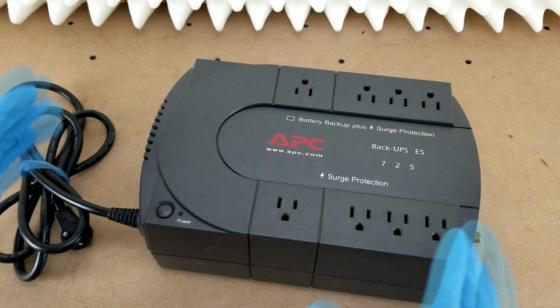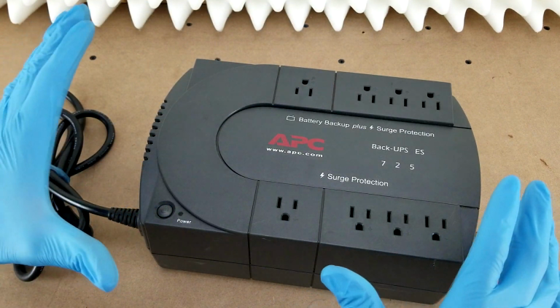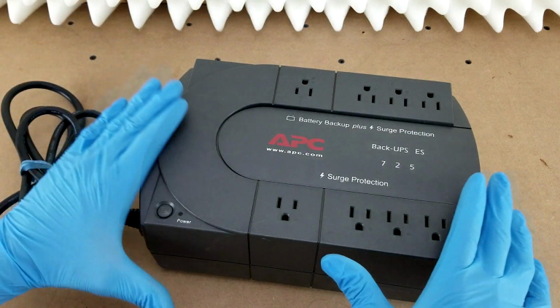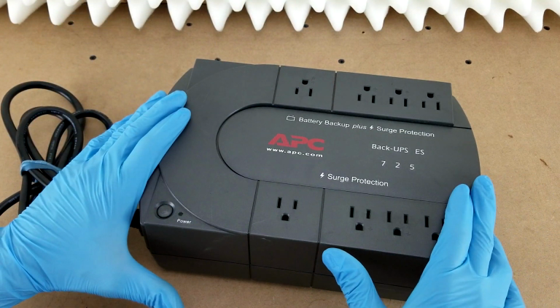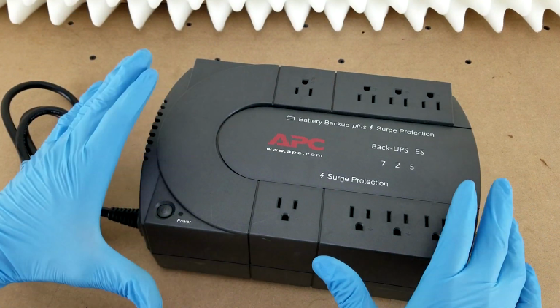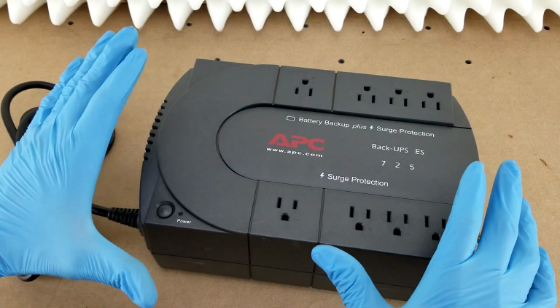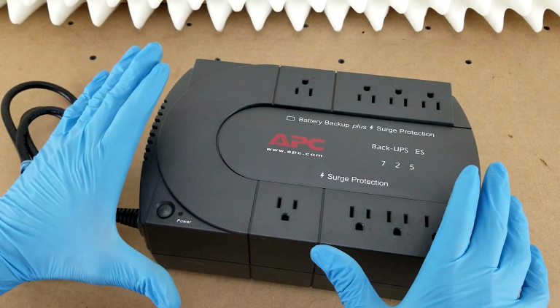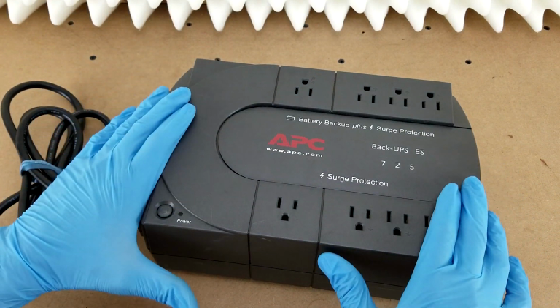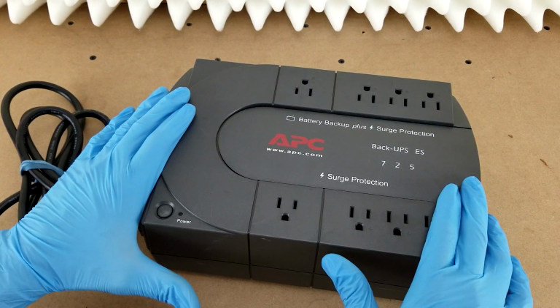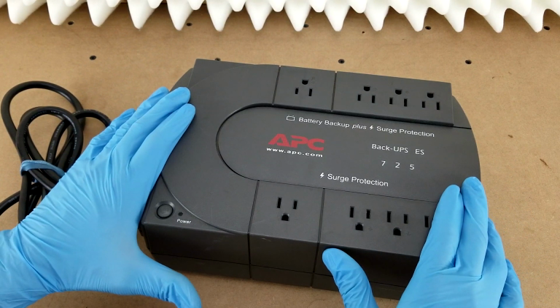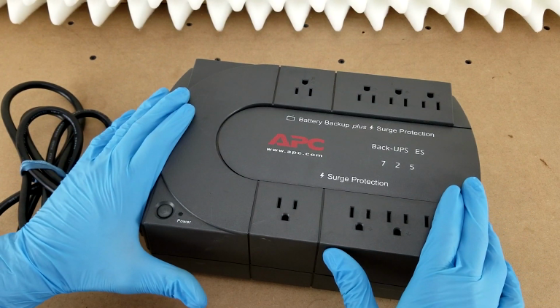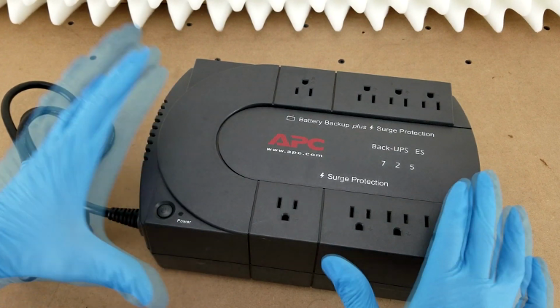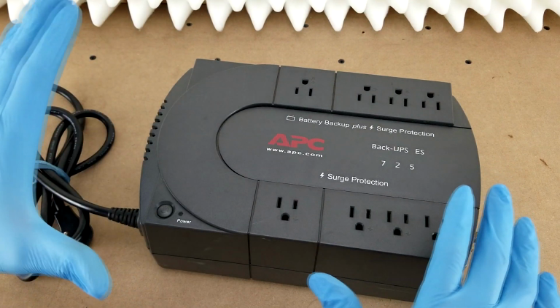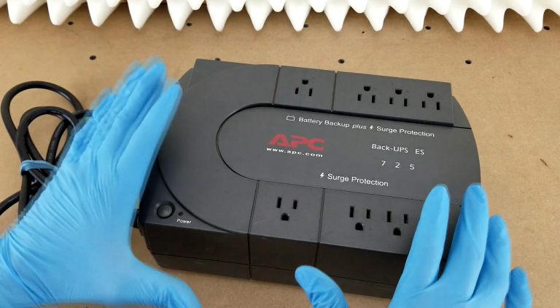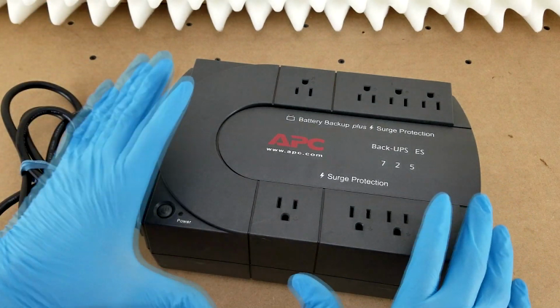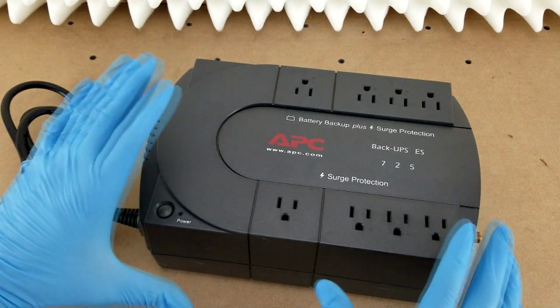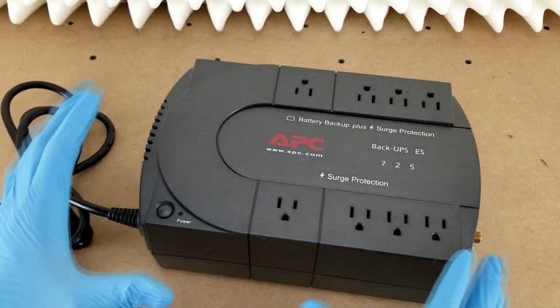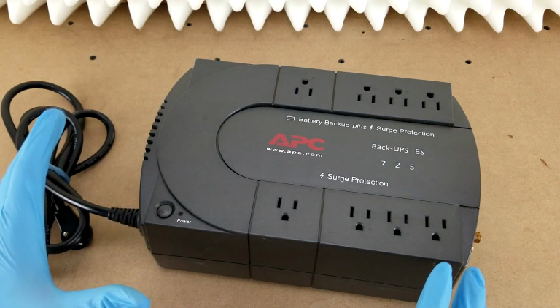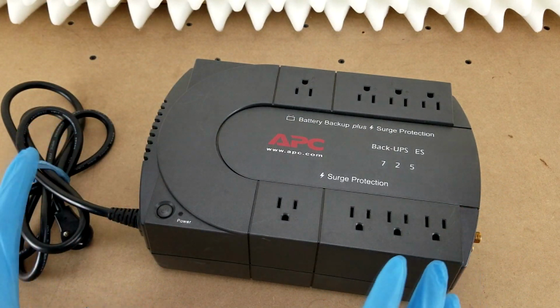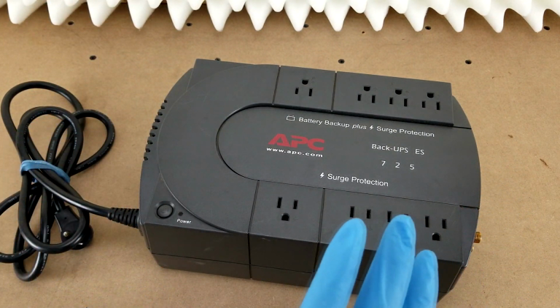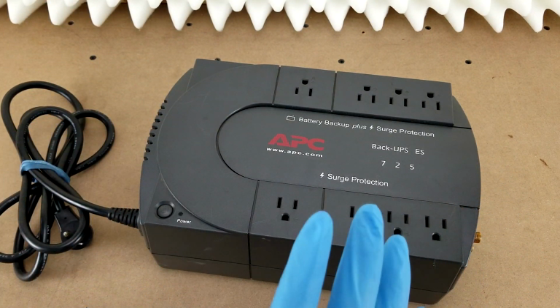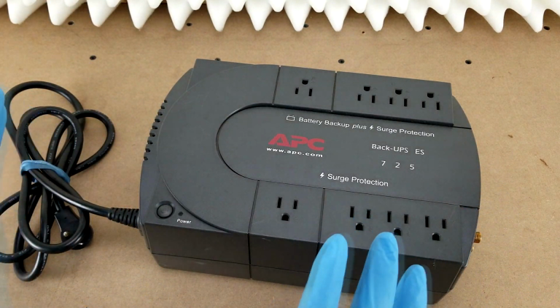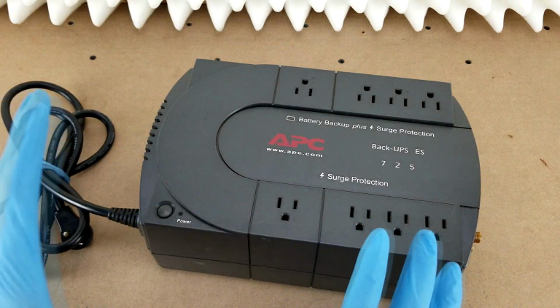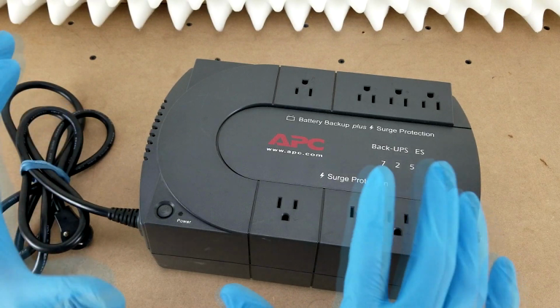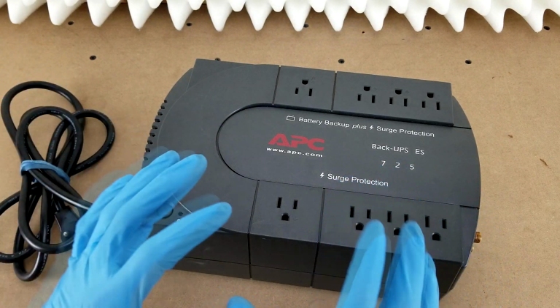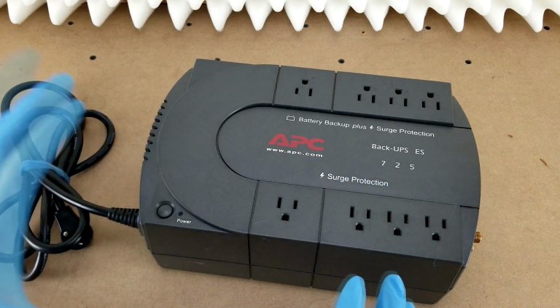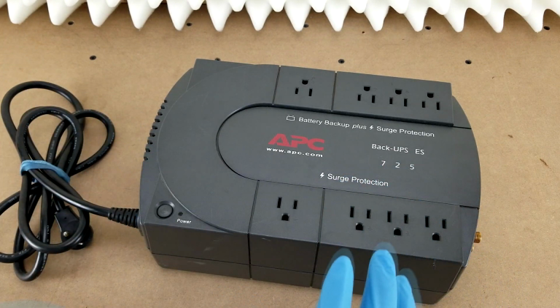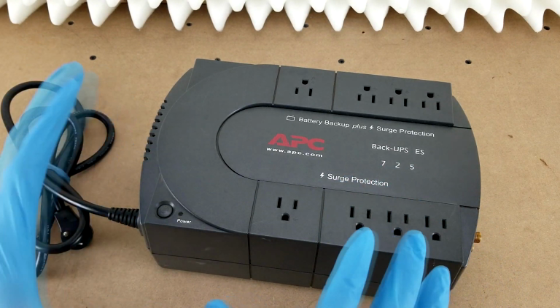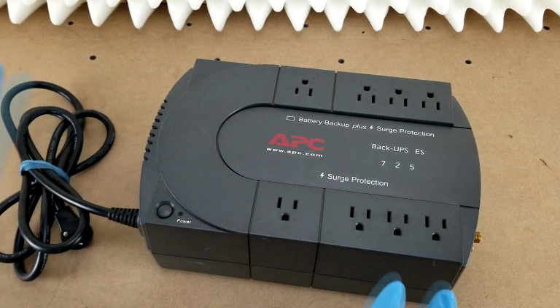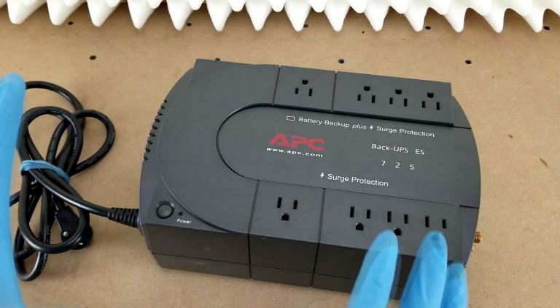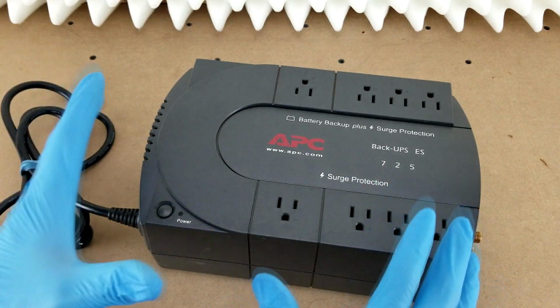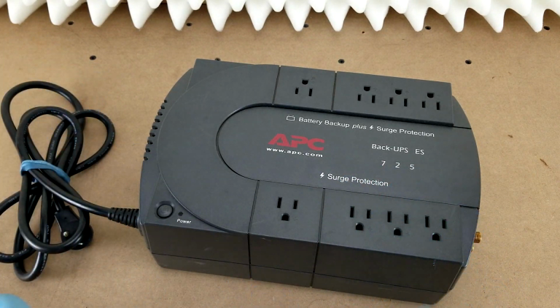Now this whole unit that I've got right here is bad, so it's destined for the recycle bin, but I wanted to at least show you how to change the battery if you've got one like it that still works.